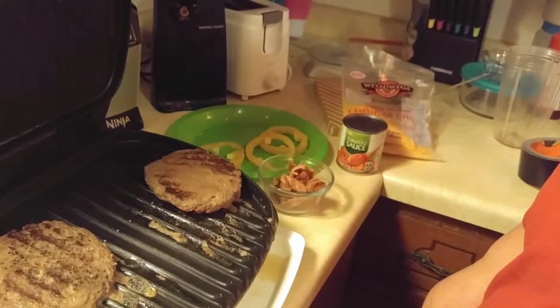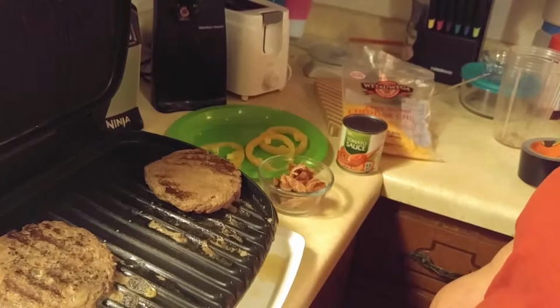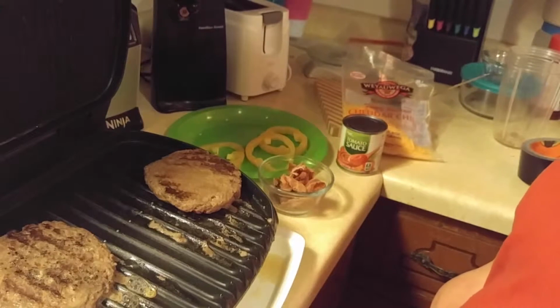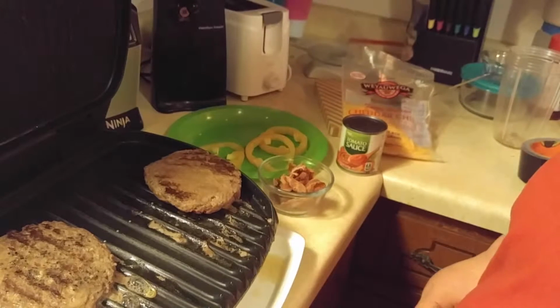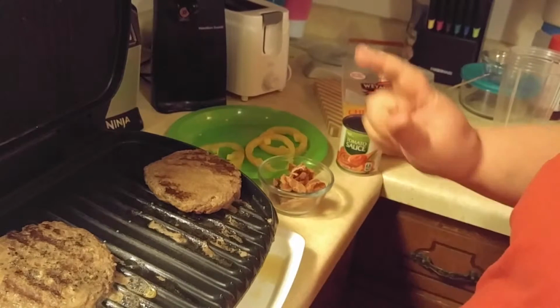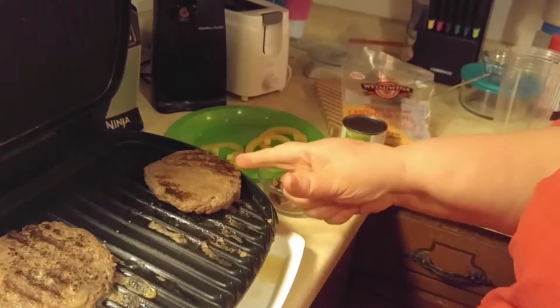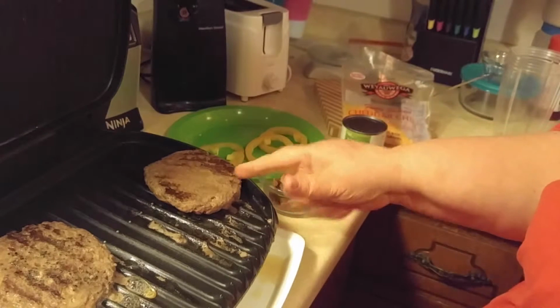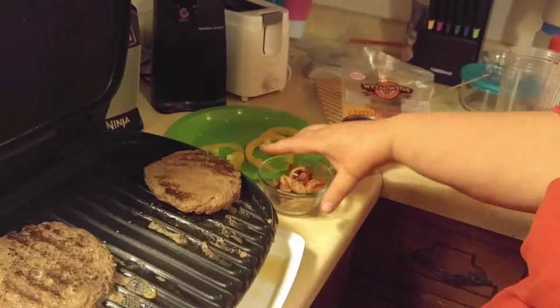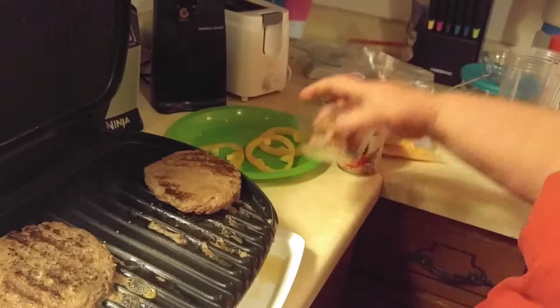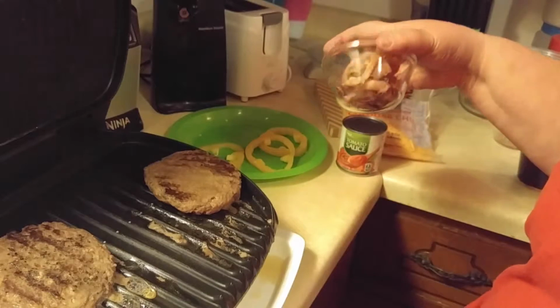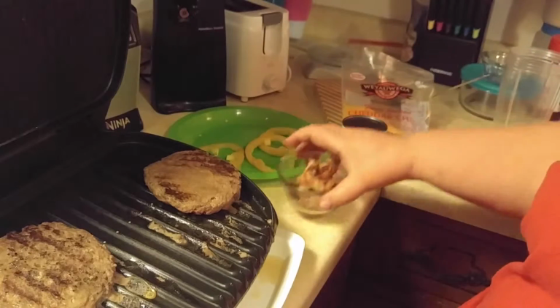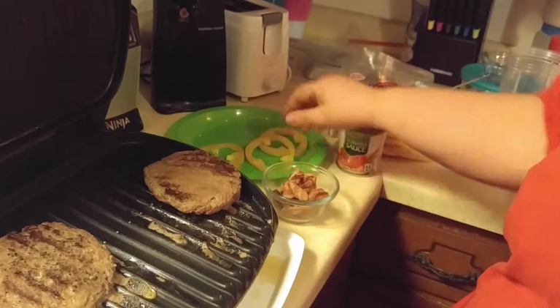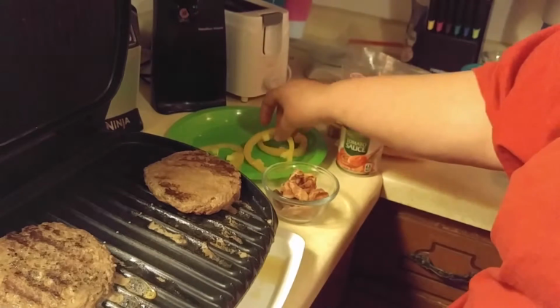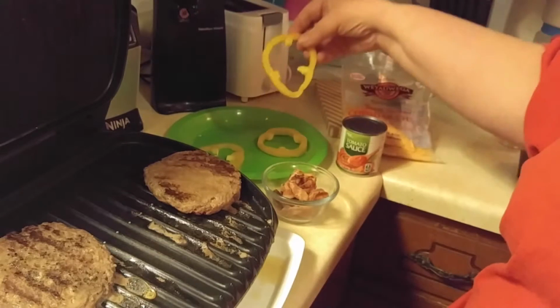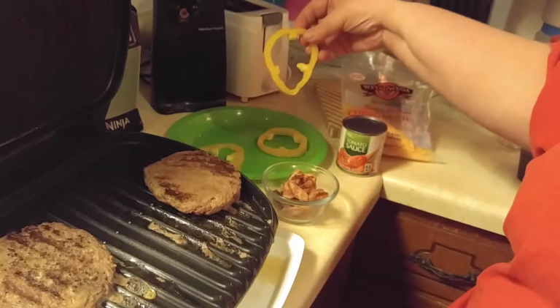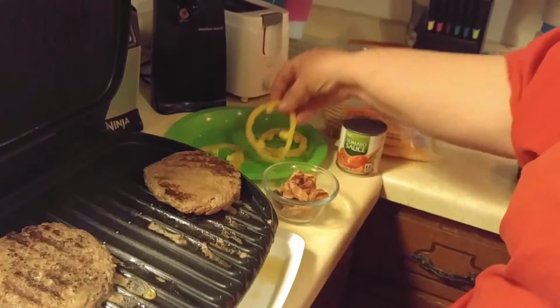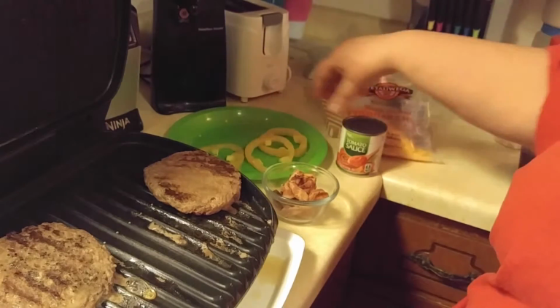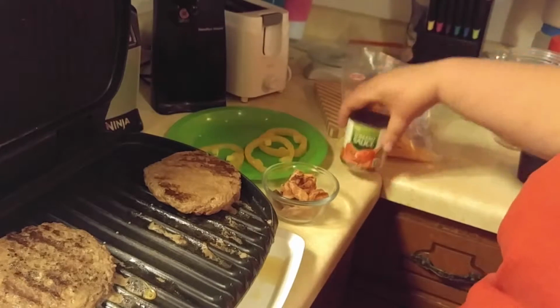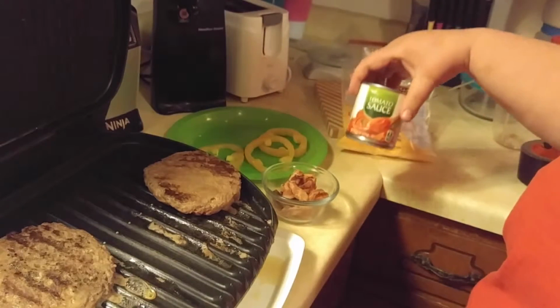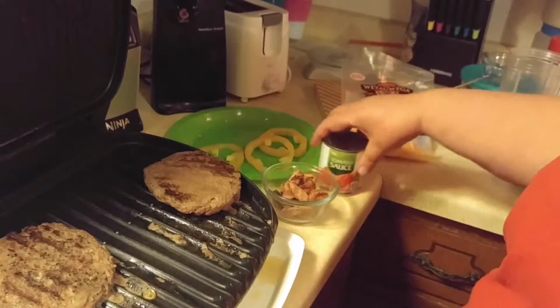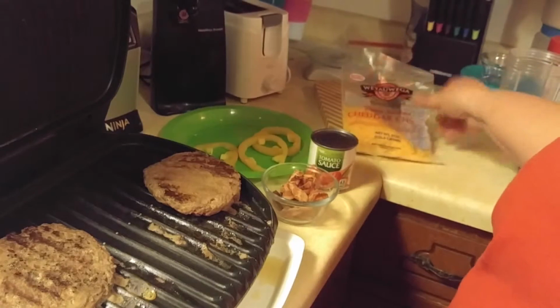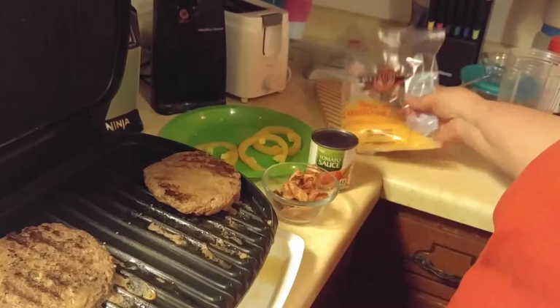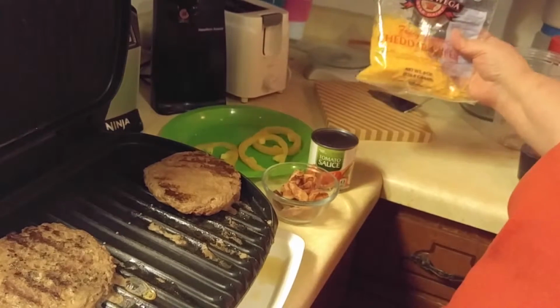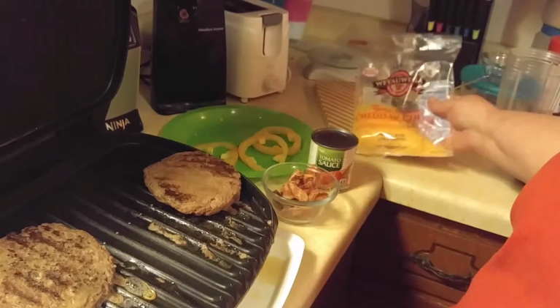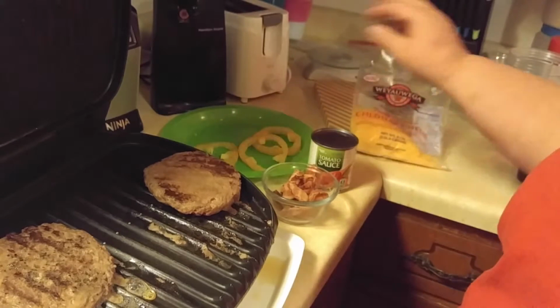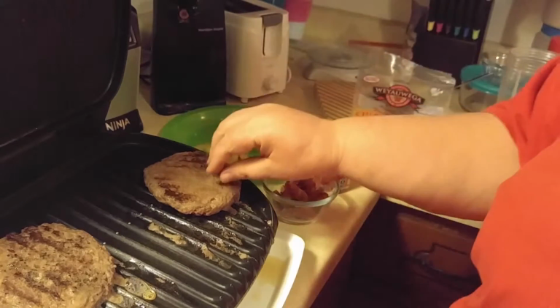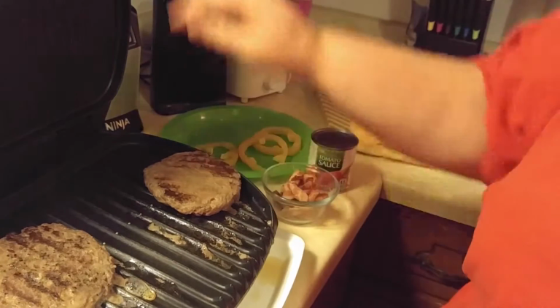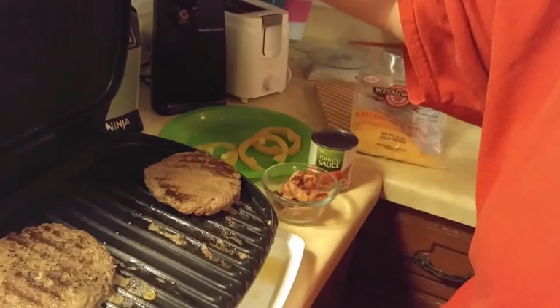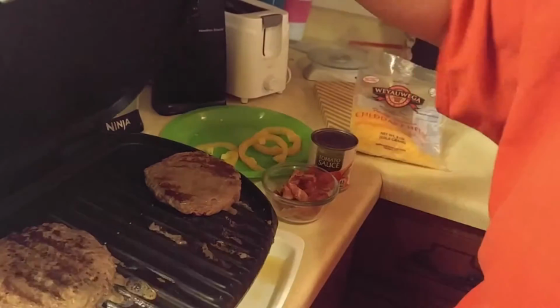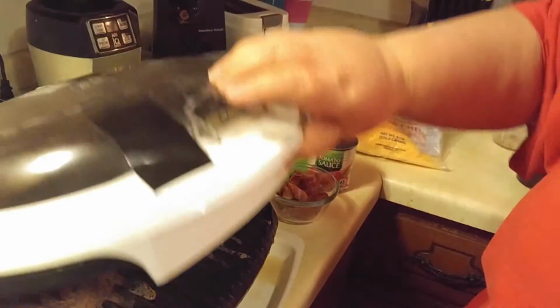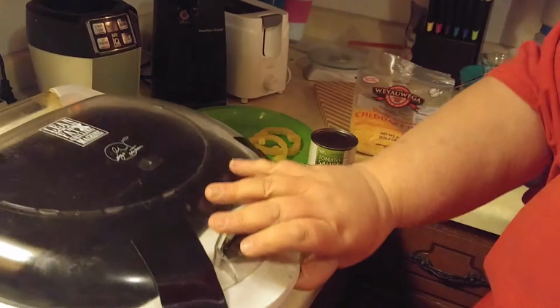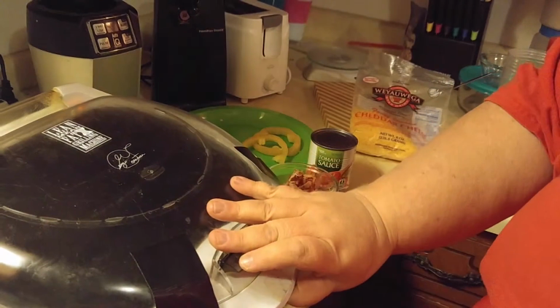Today we're going to make low-carb pizza. What you need is your hamburger, your bacon, your peppers, tomato sauce, and some cheese. We'll put these on the grill and watch Georgie cook them.